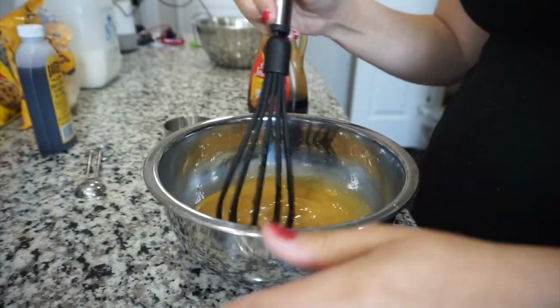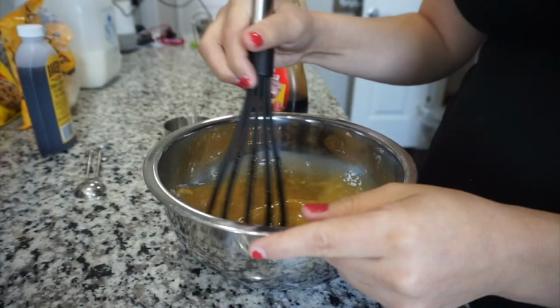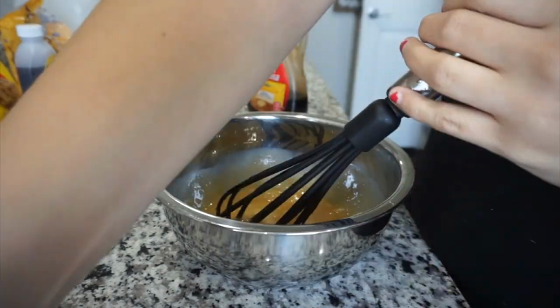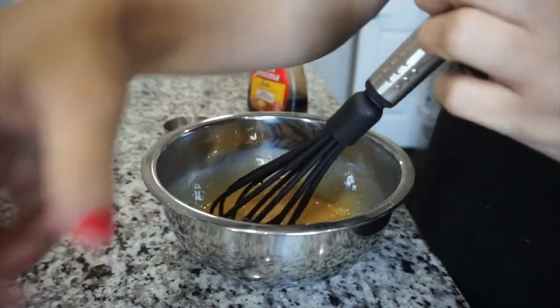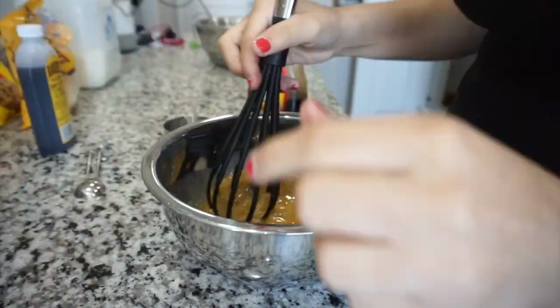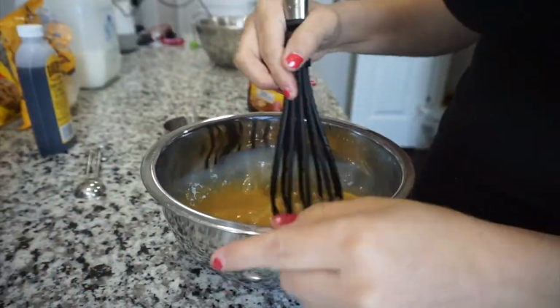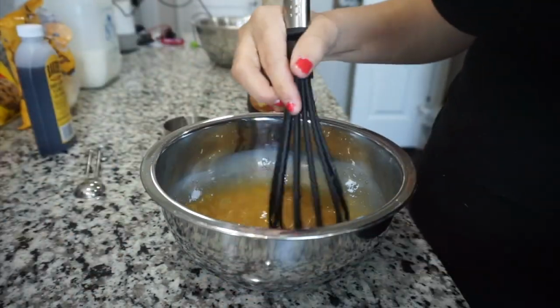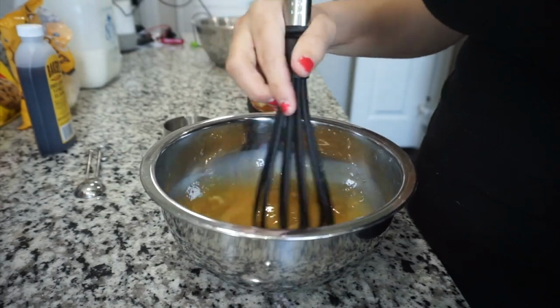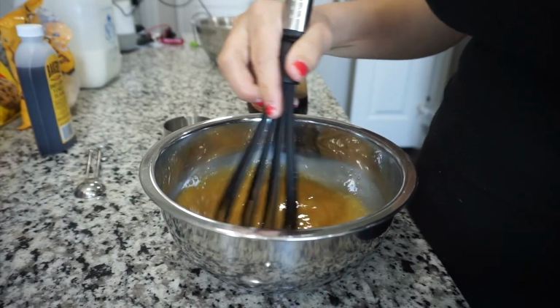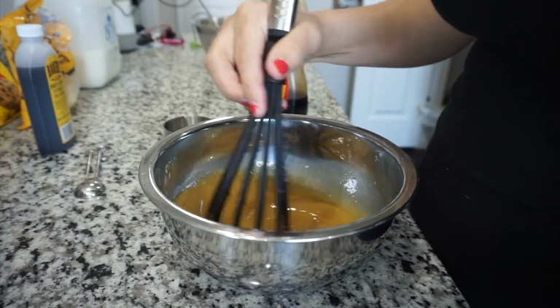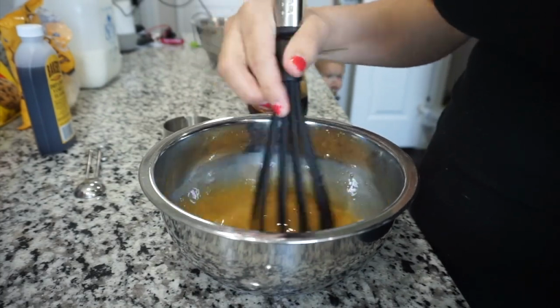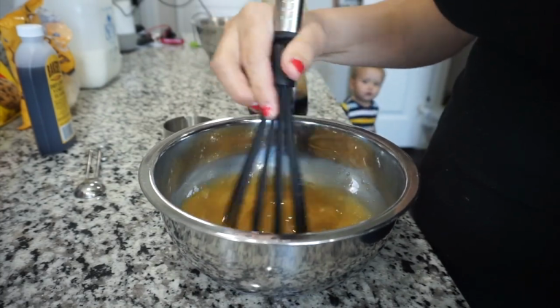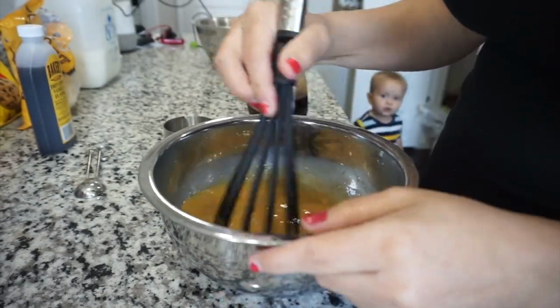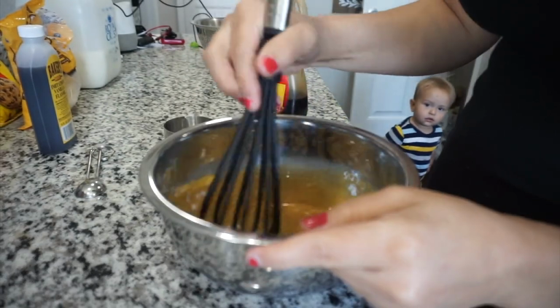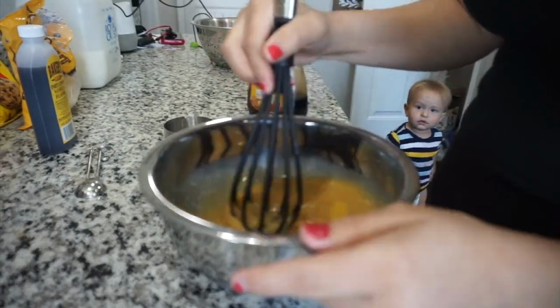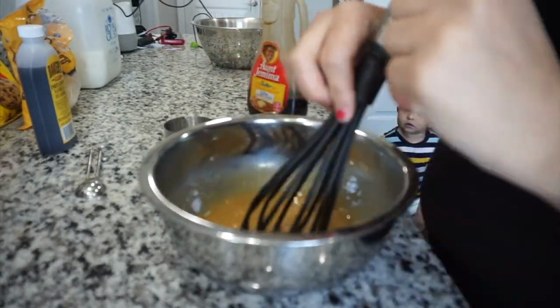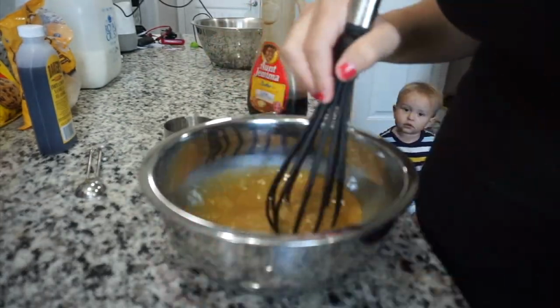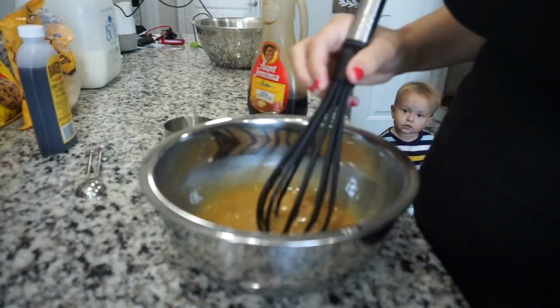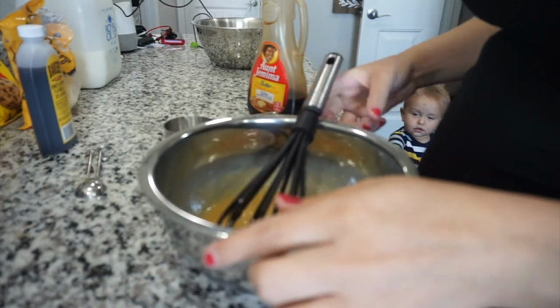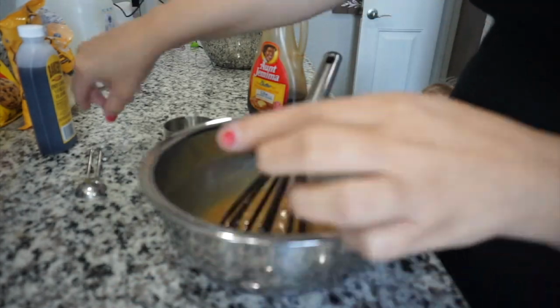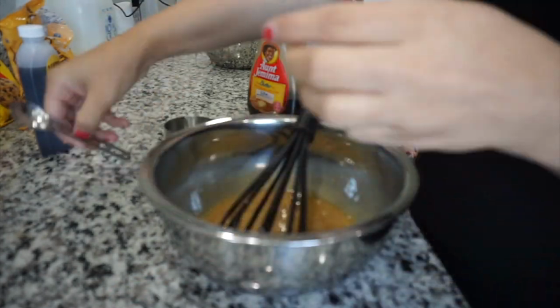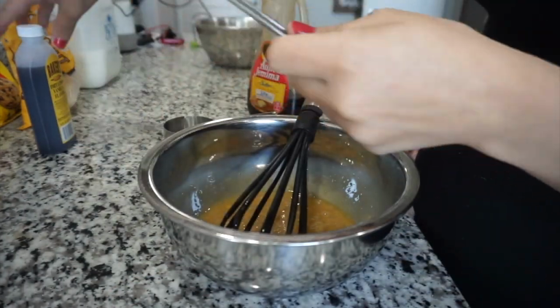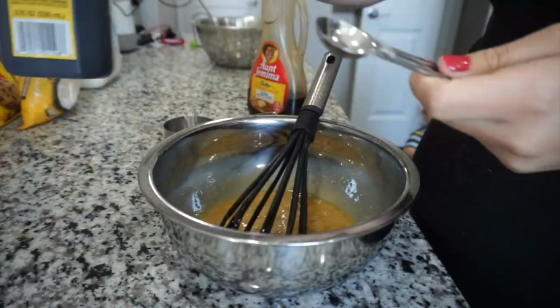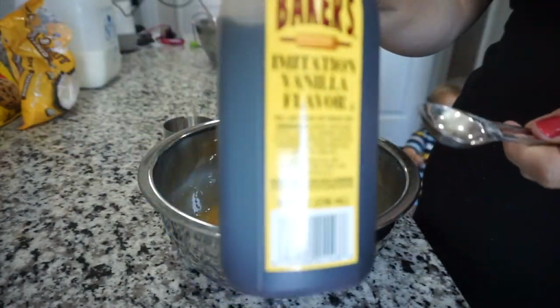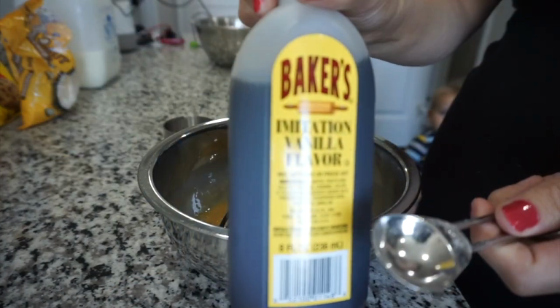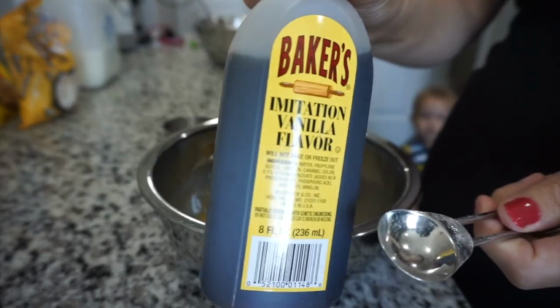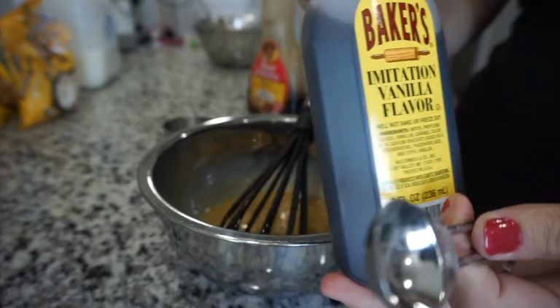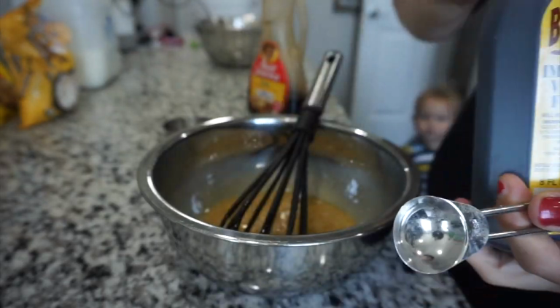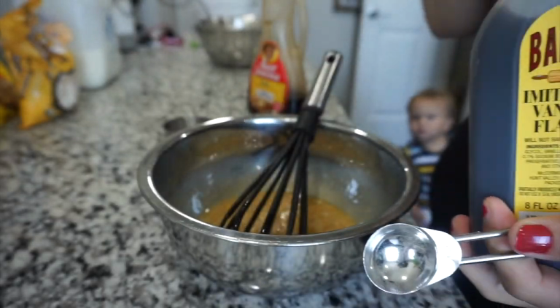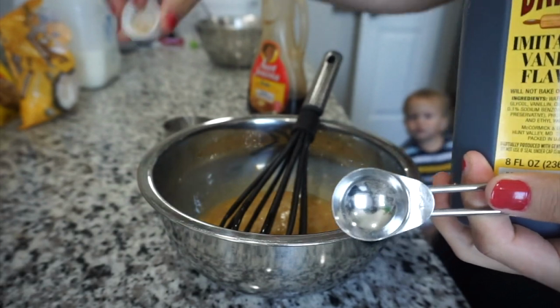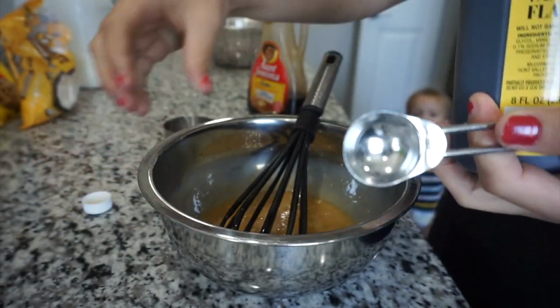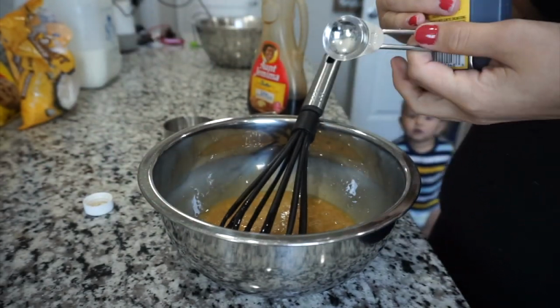Then my one year old decided to walk on over — I think he was wondering what I was doing. His little face of curiosity is so cute. So now I'm gonna take about one teaspoon of vanilla extract and add that in there.